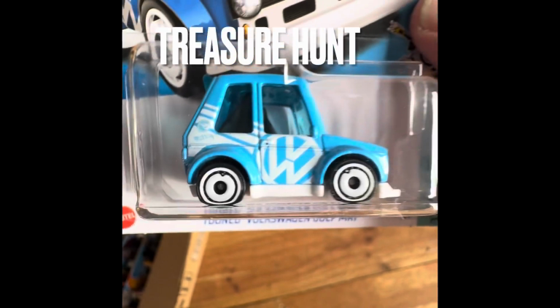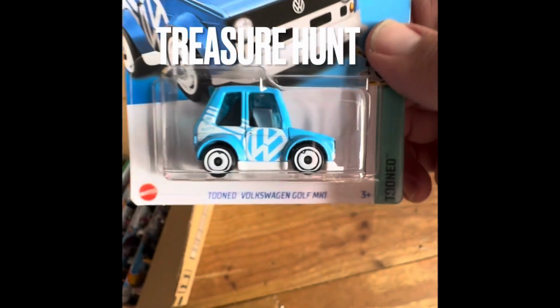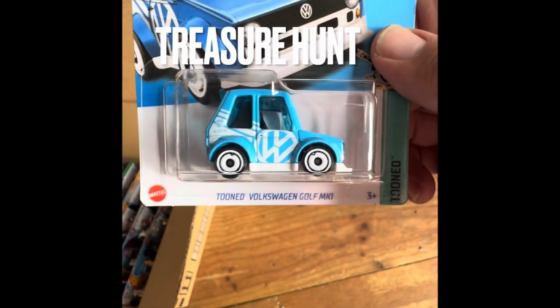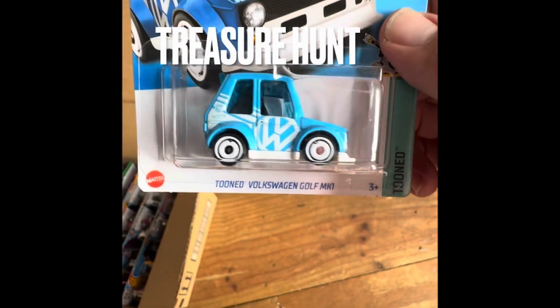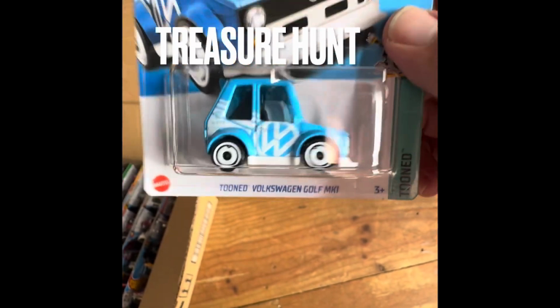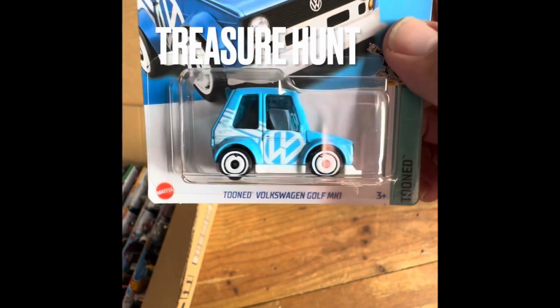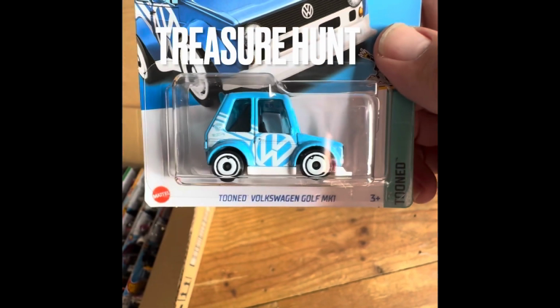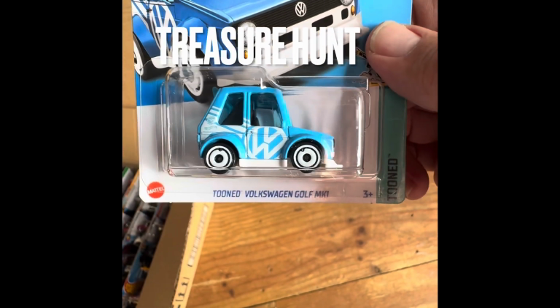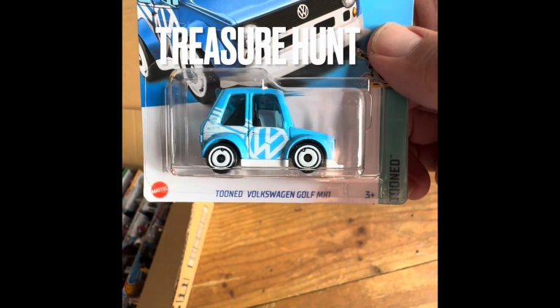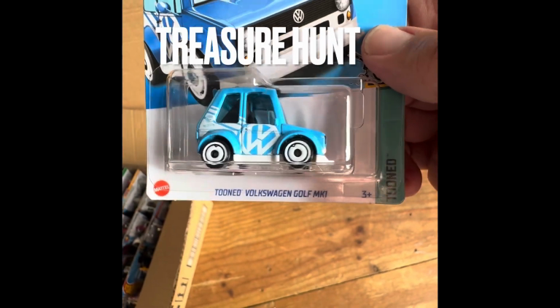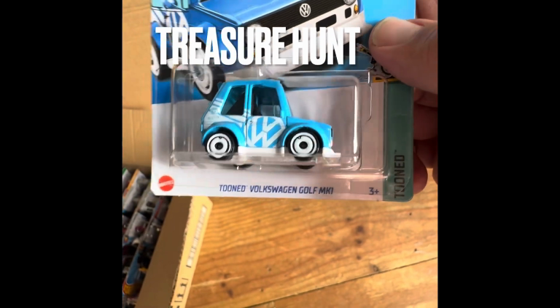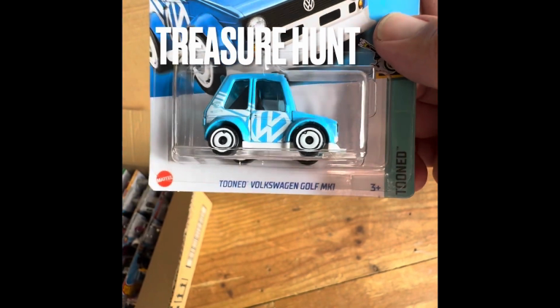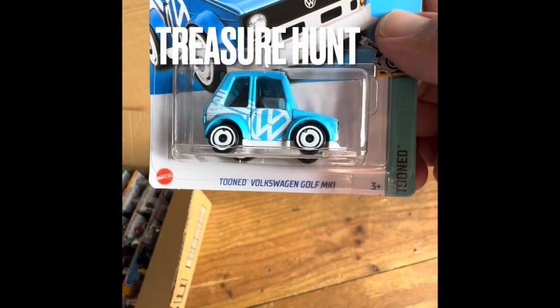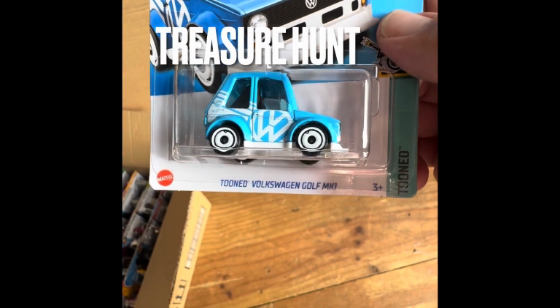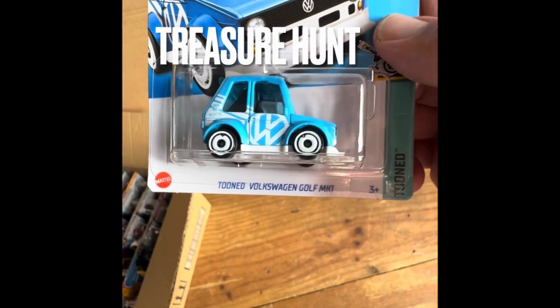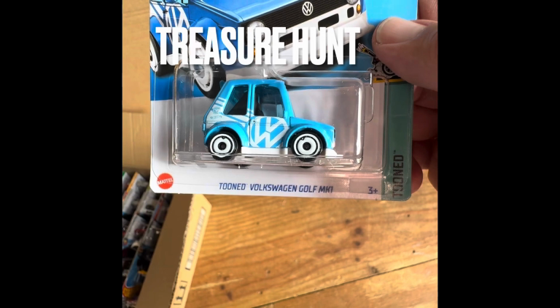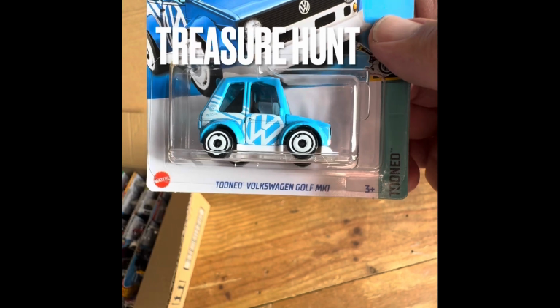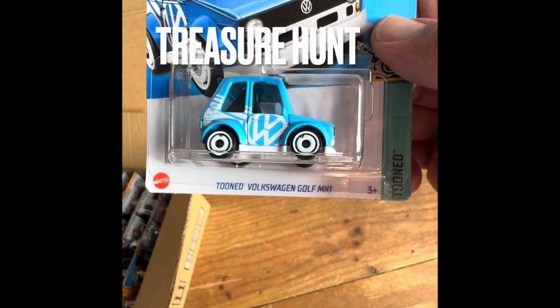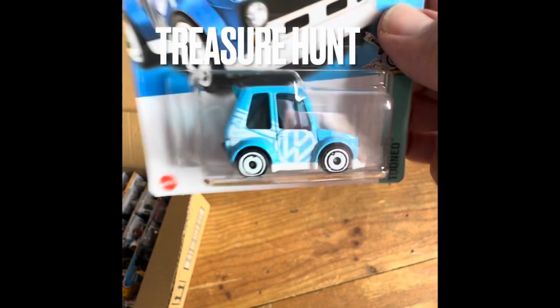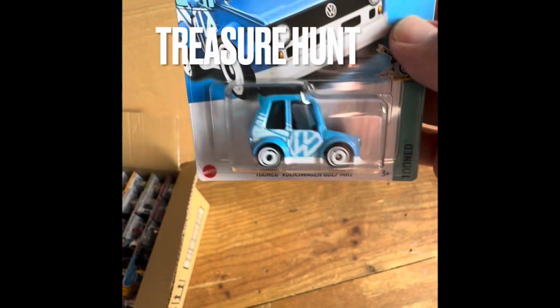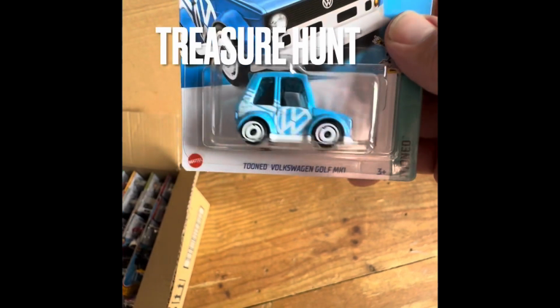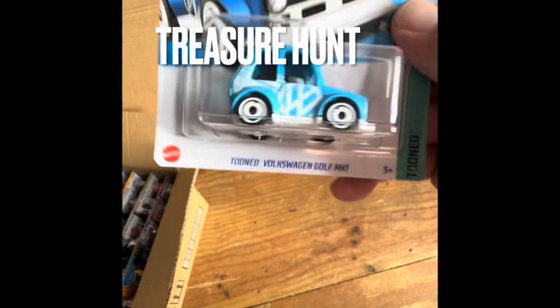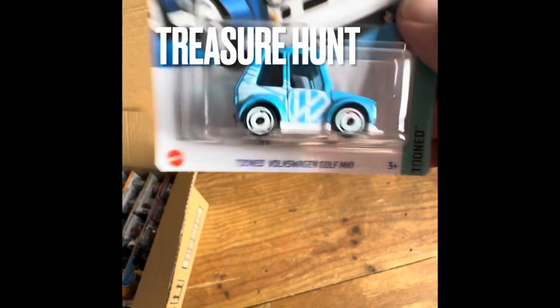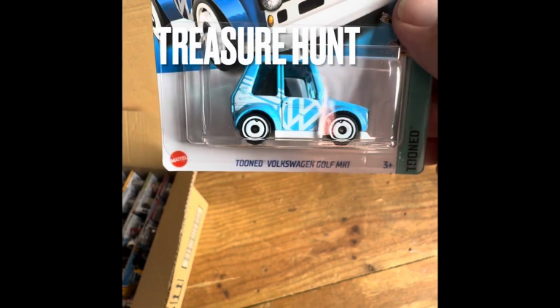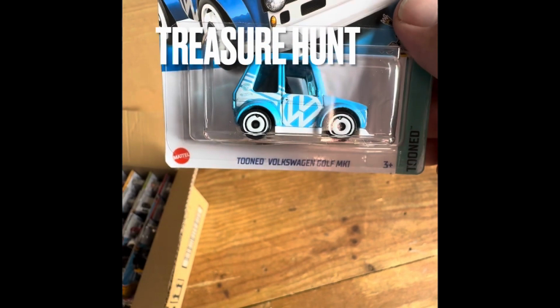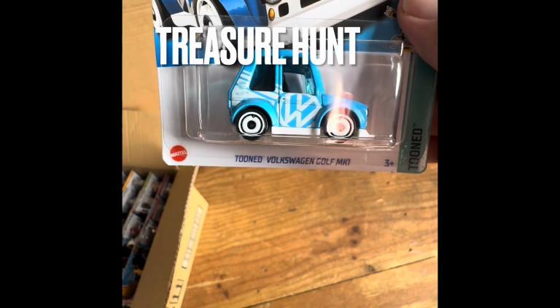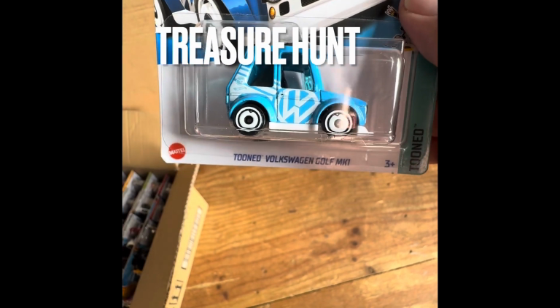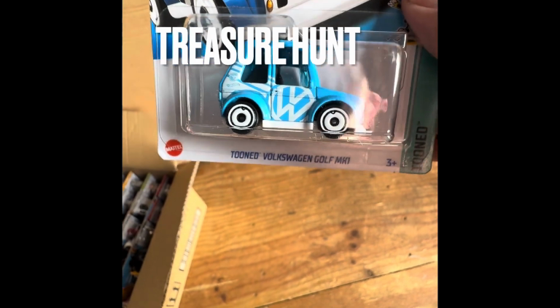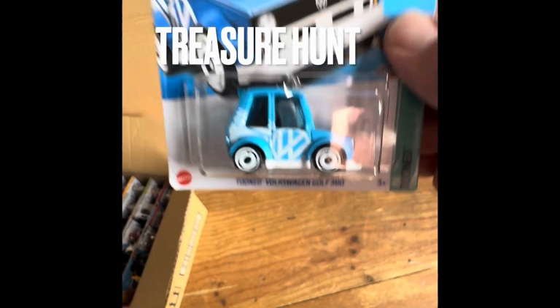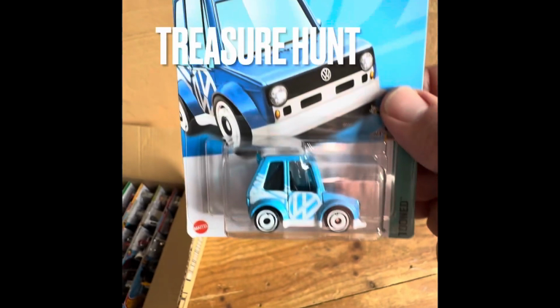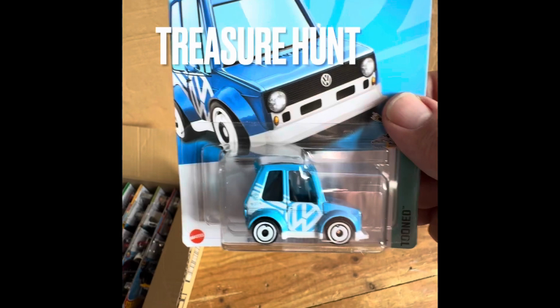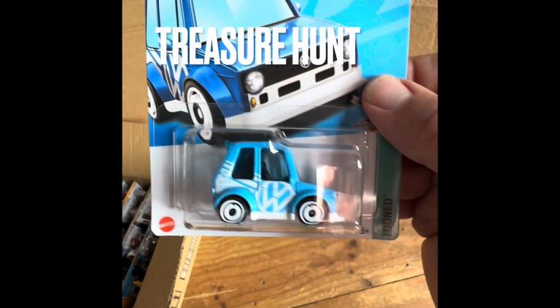You know, I think when I had the other case, the end case that I opened, I didn't even probably know that. I was almost positive I seen this car too. I didn't even know it was a treasure hunt.